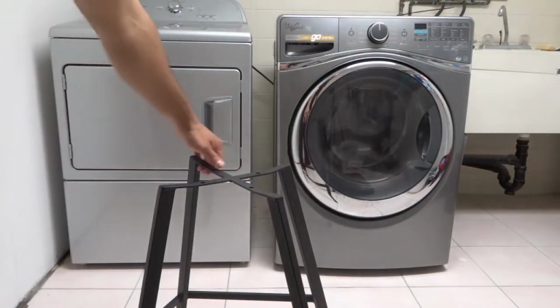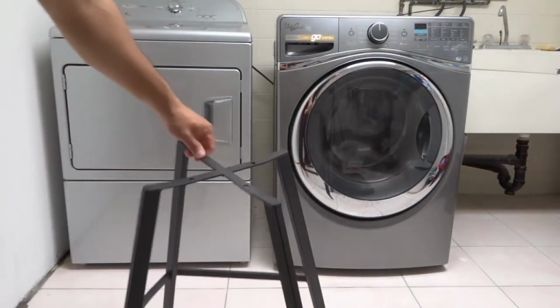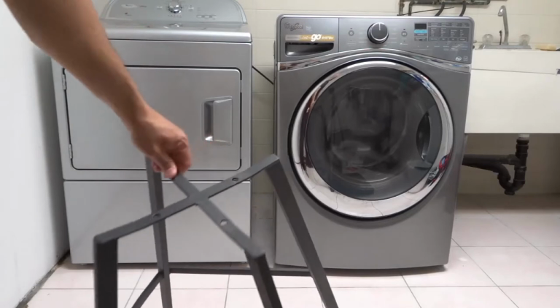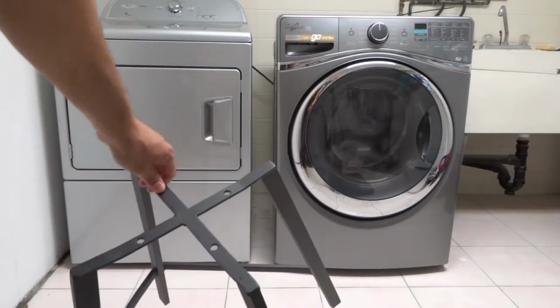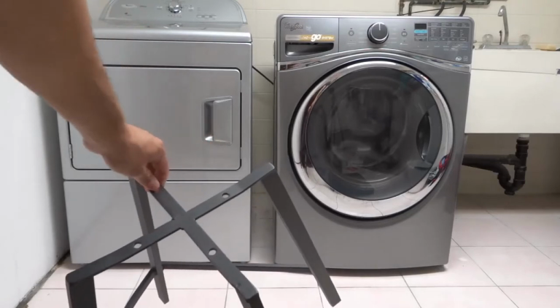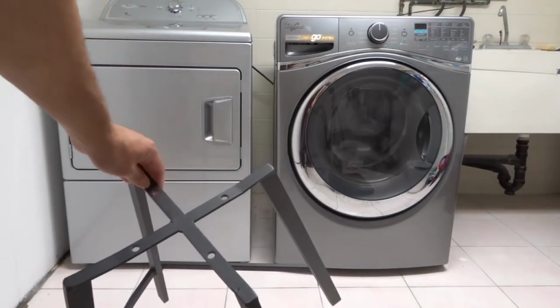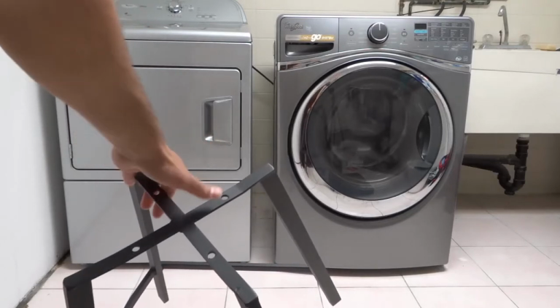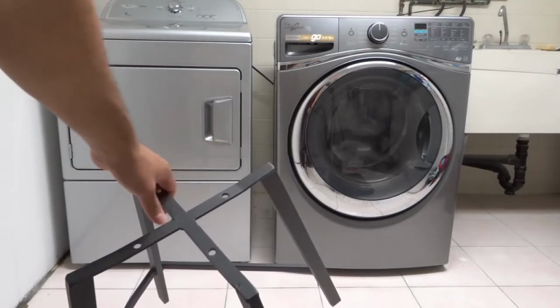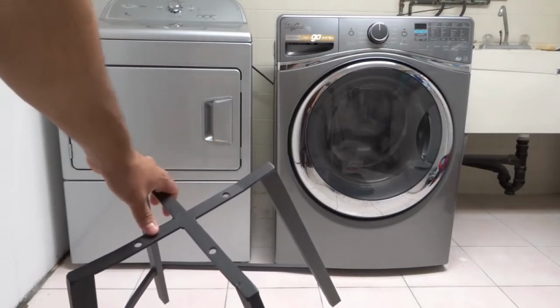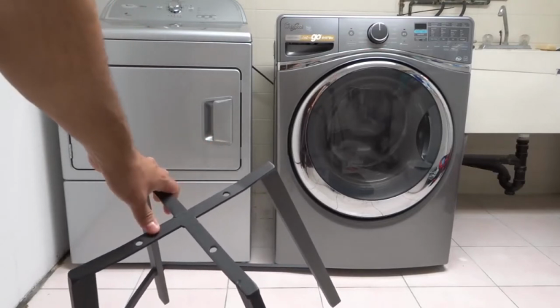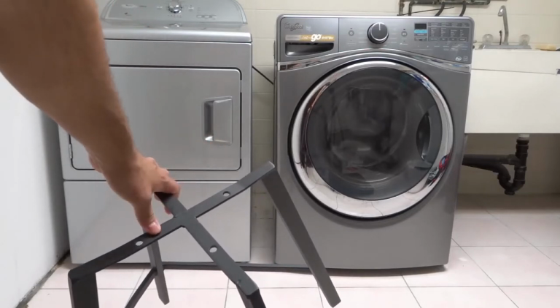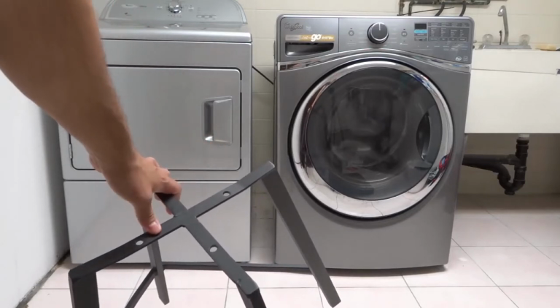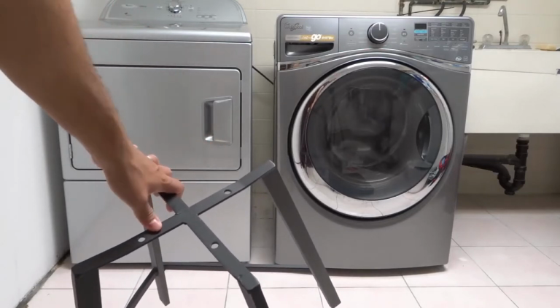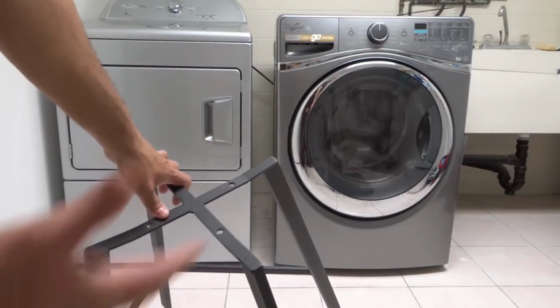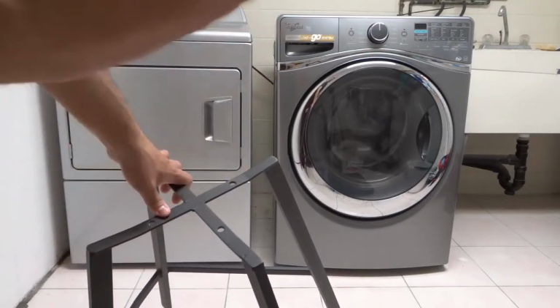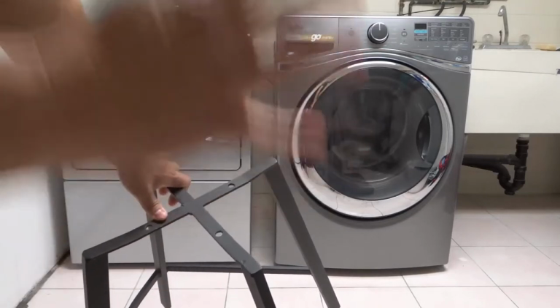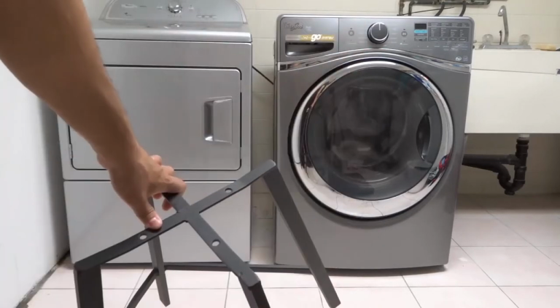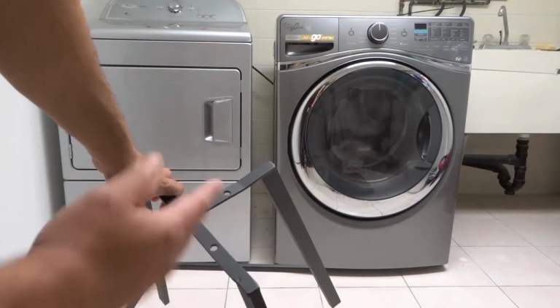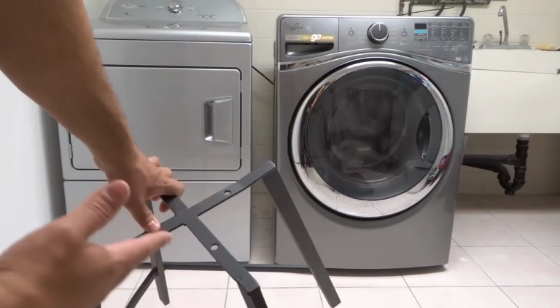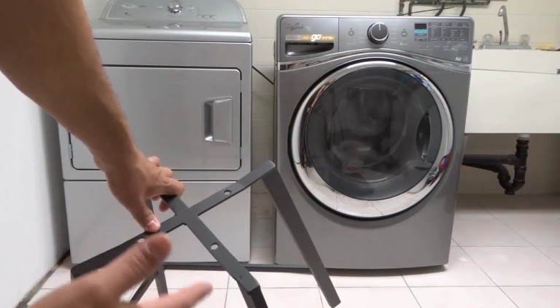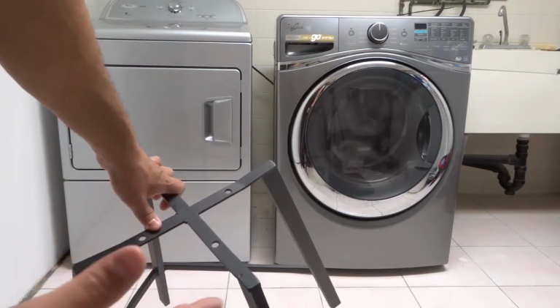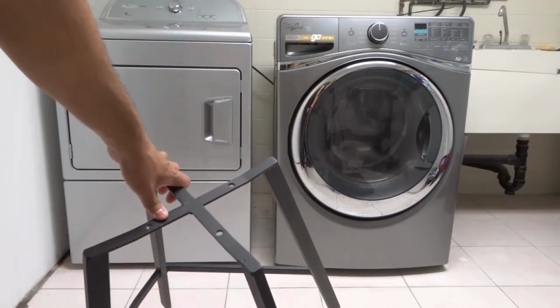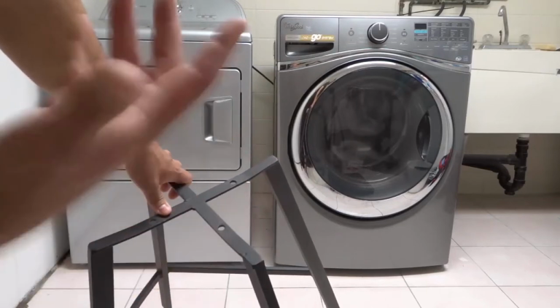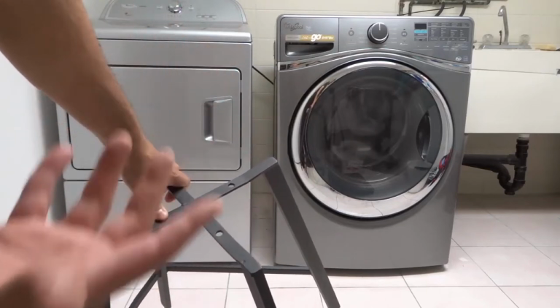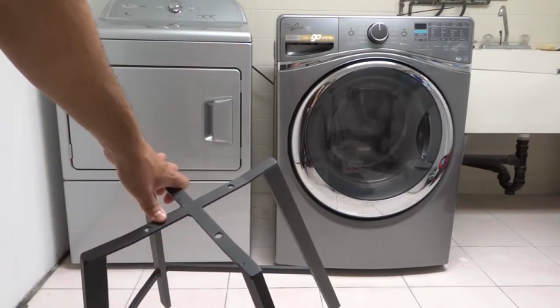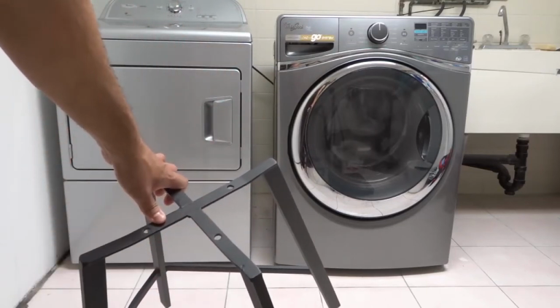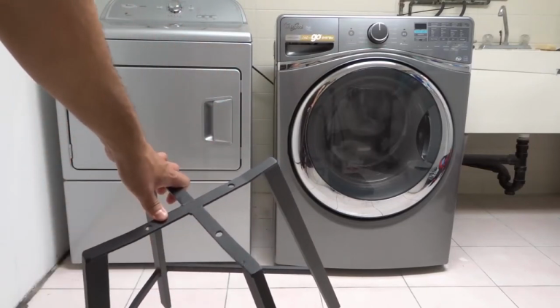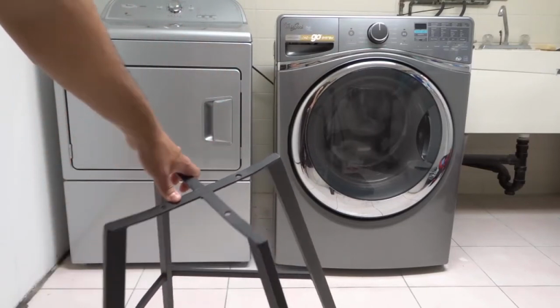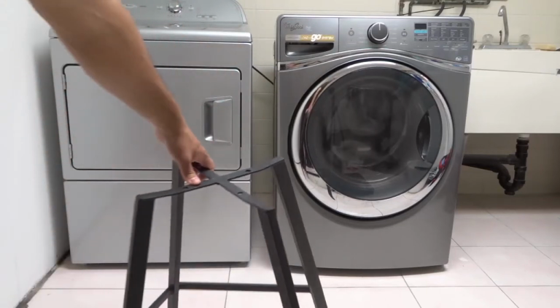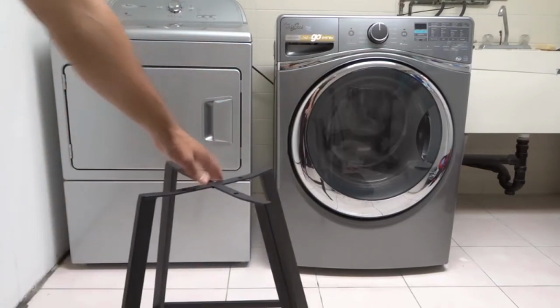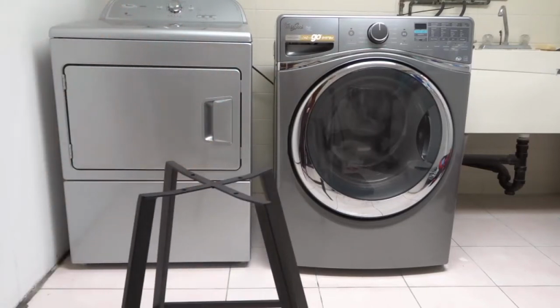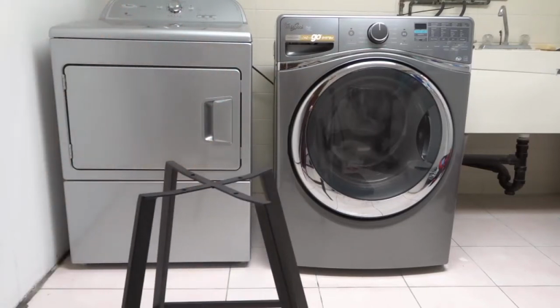If you take a look at the base, there are just four holes, and we're going to be putting four bolts through those holes to secure the seat to the base. It's literally that simple.